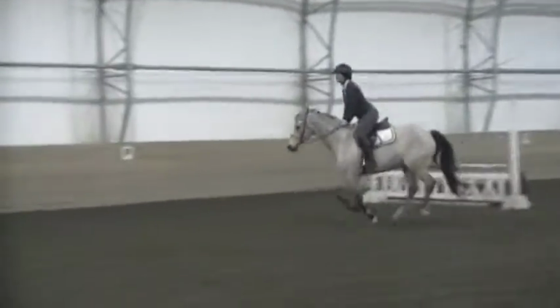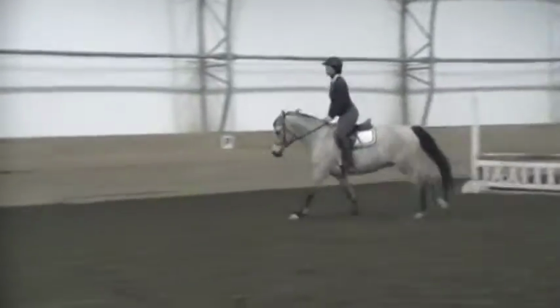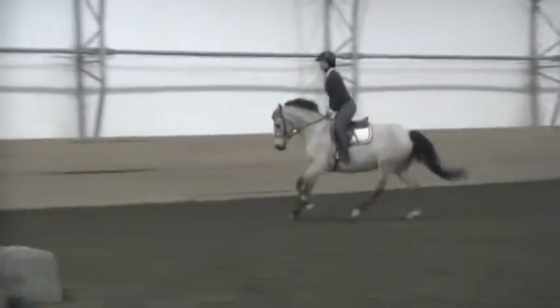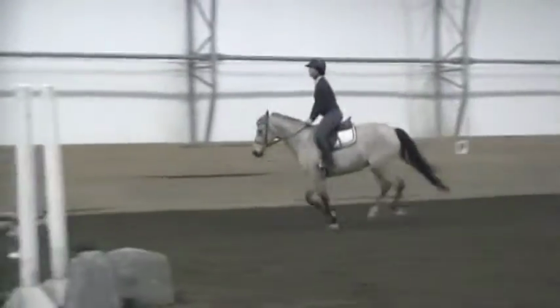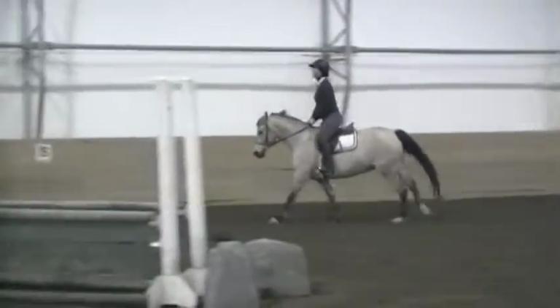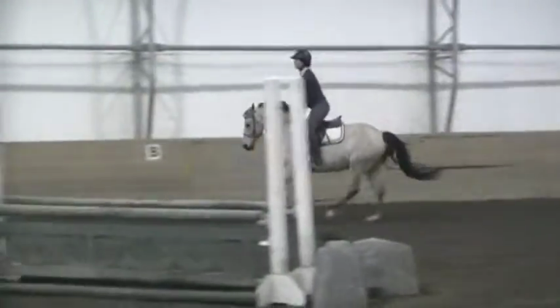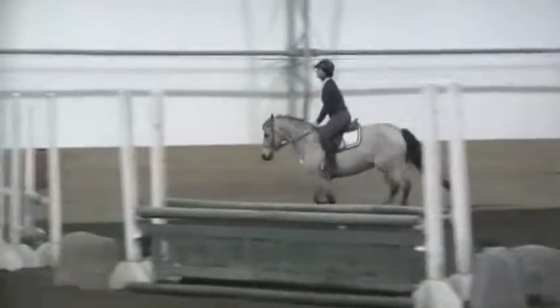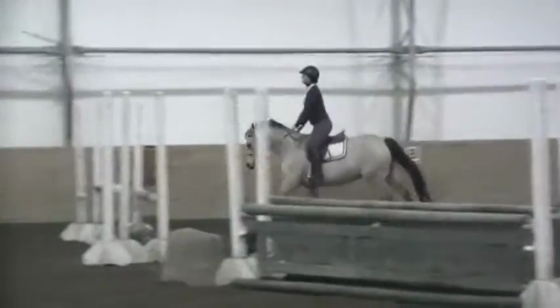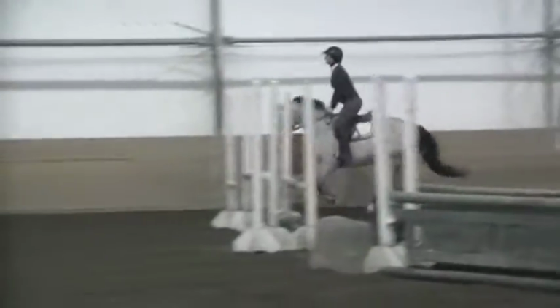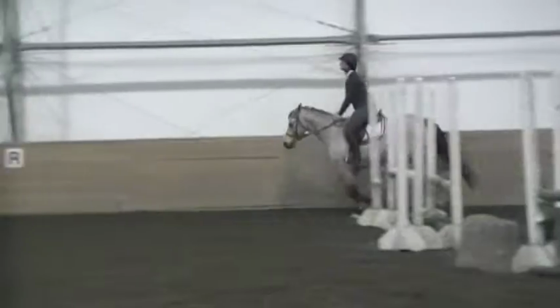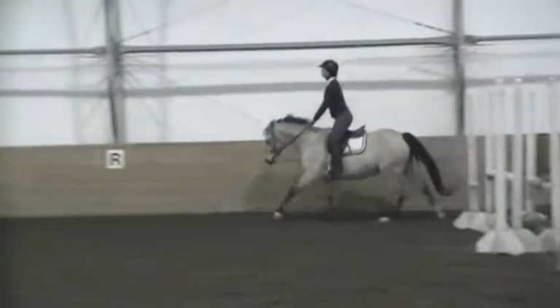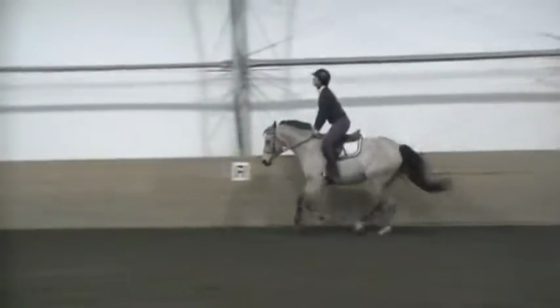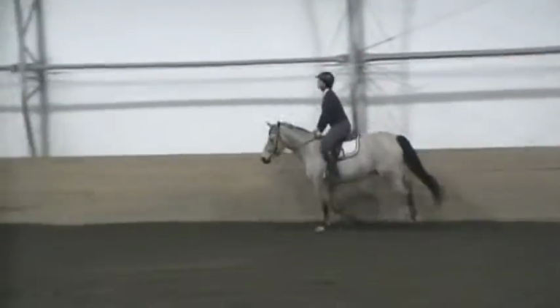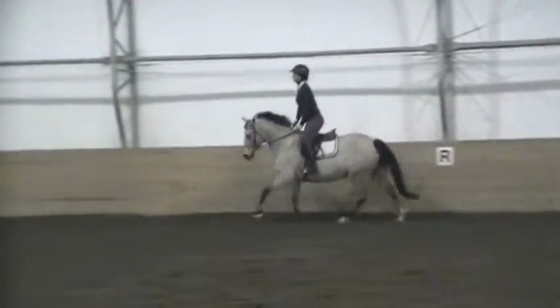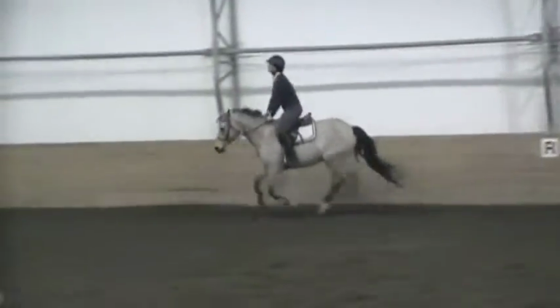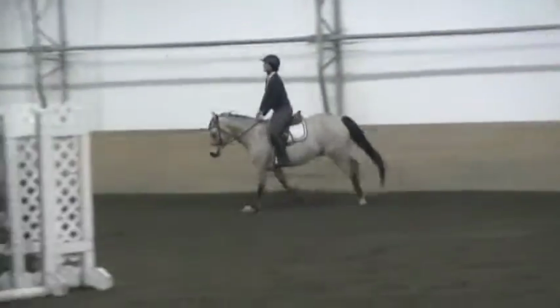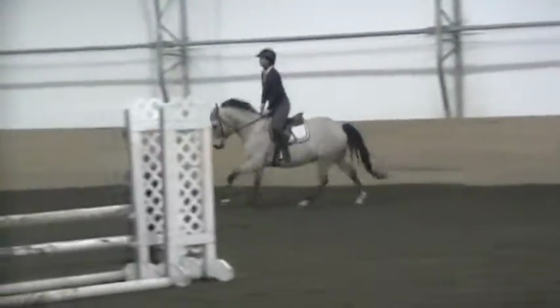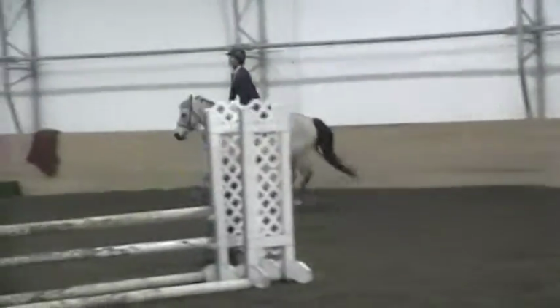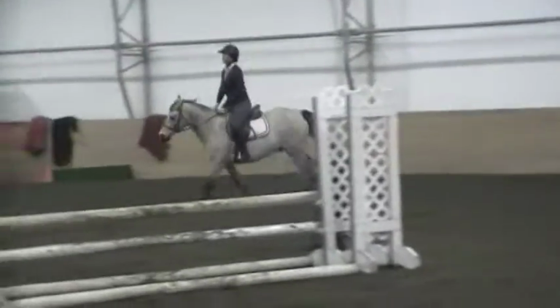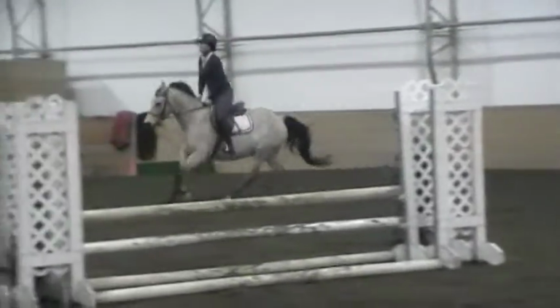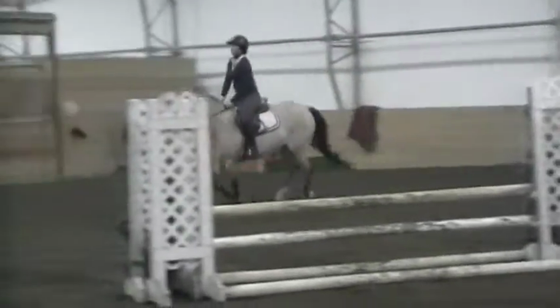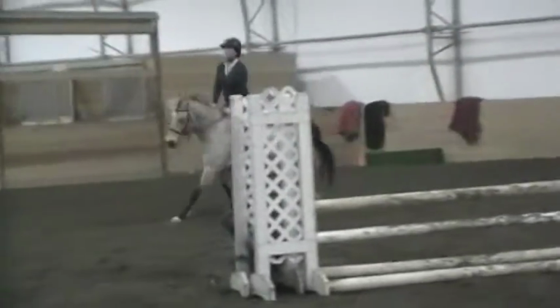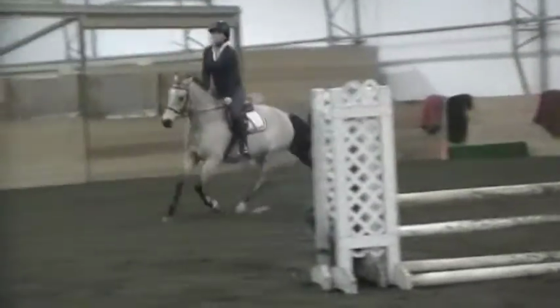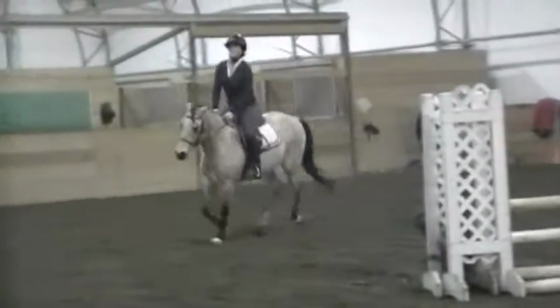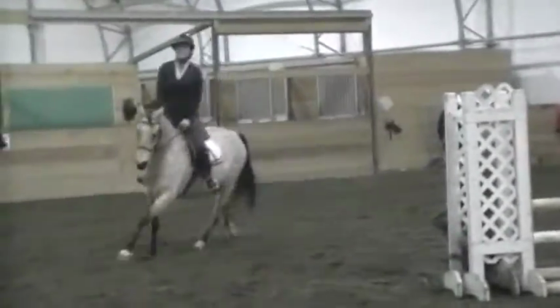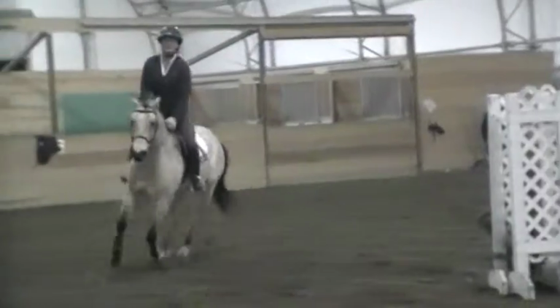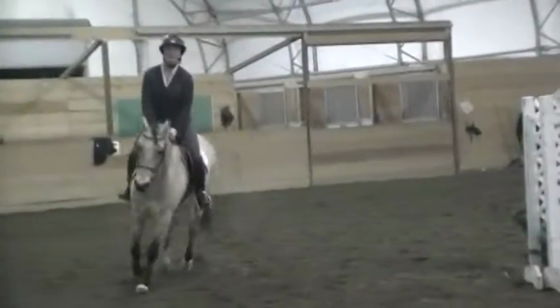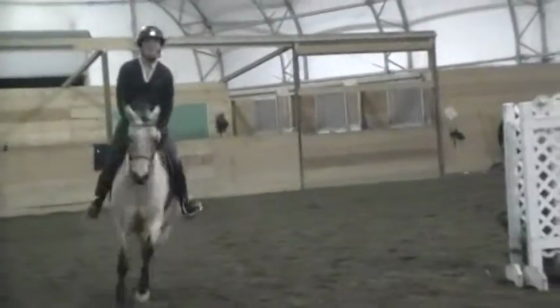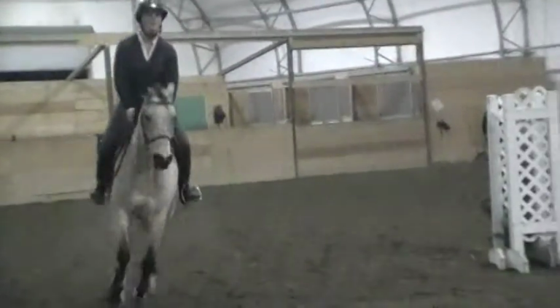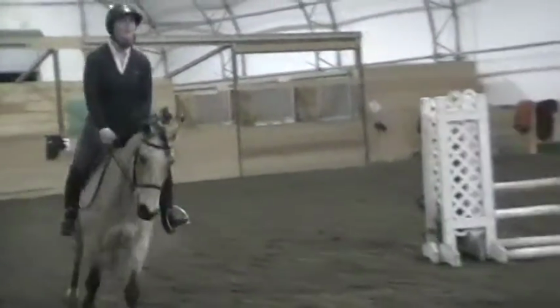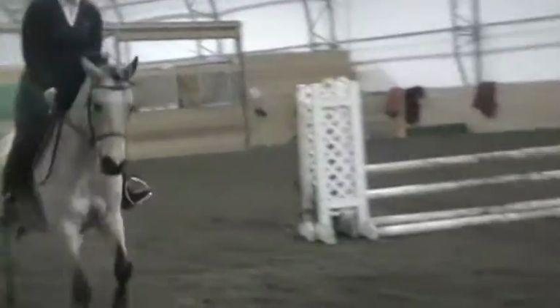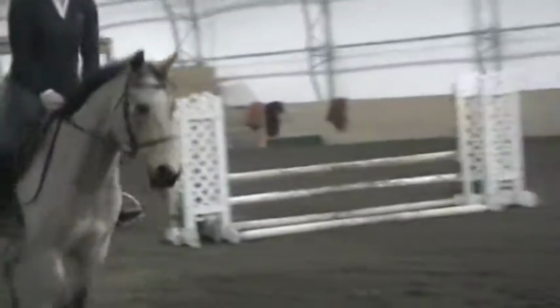Okay, now when you come through this turn, just ever so slightly counter flex him two steps, just to balance him, straighten him, add a little left leg while you do it. And then just ride that horse all the way down.